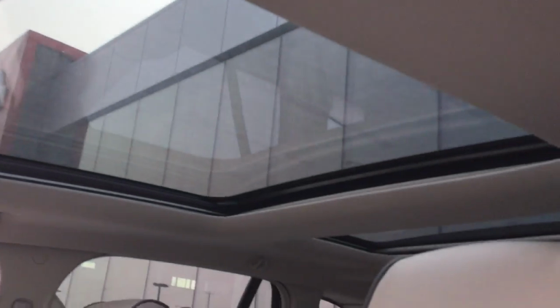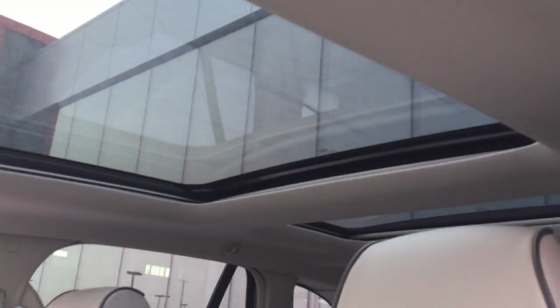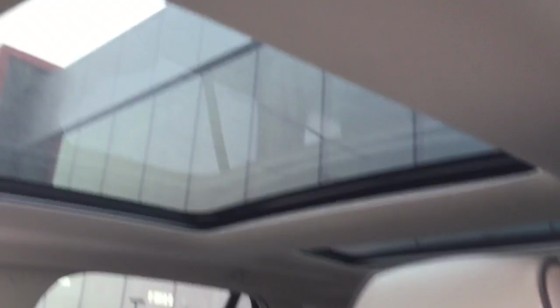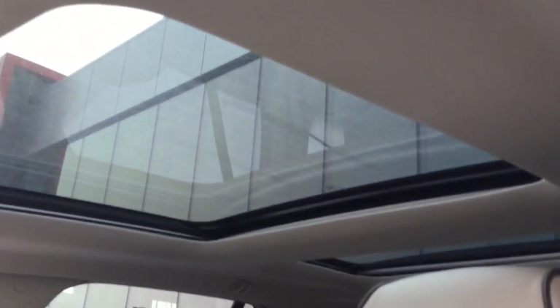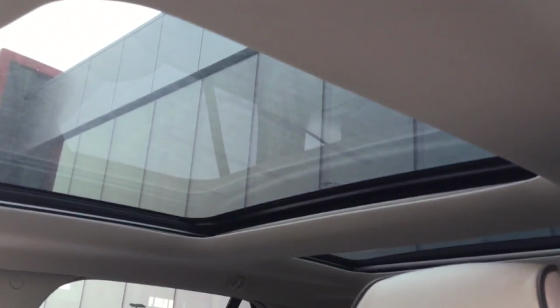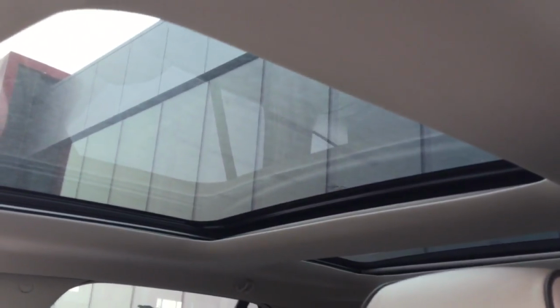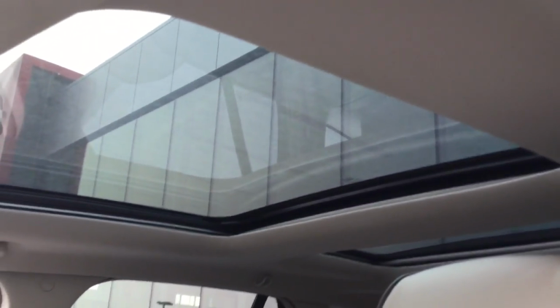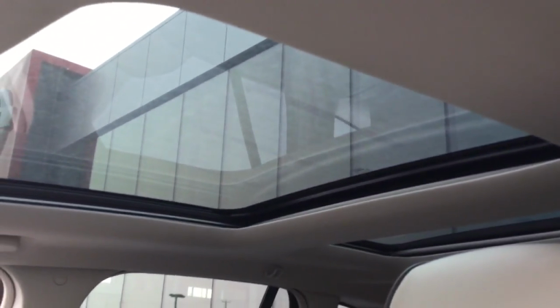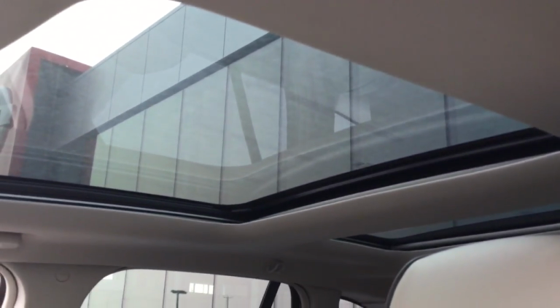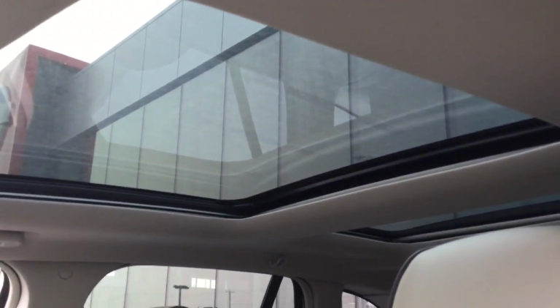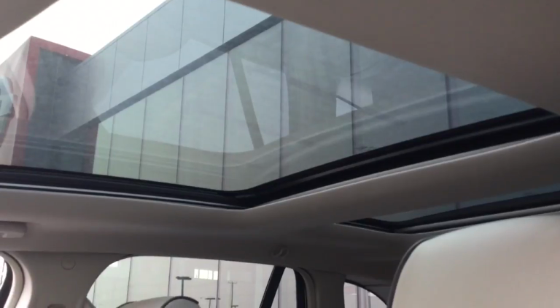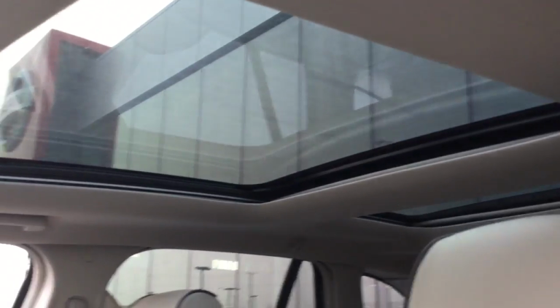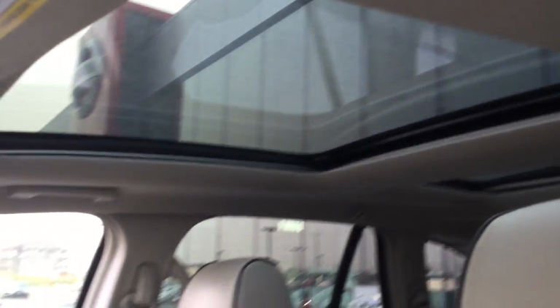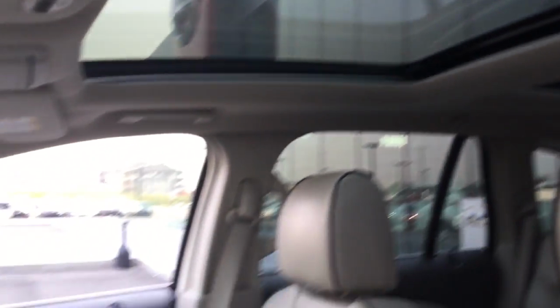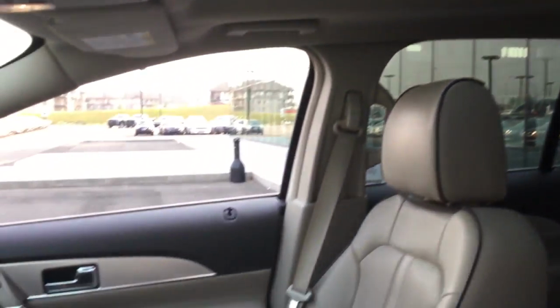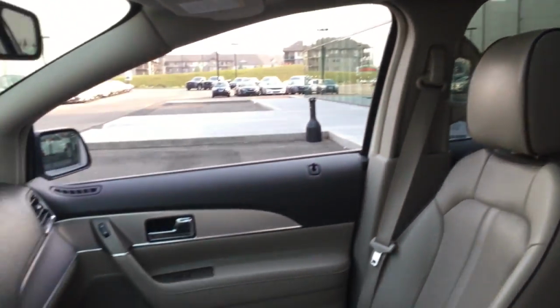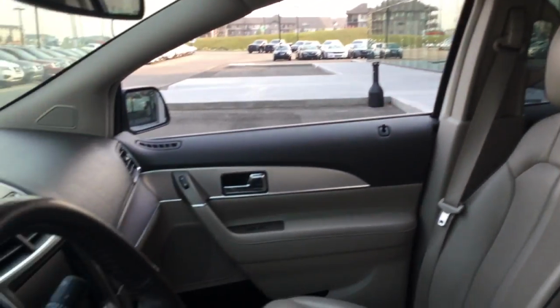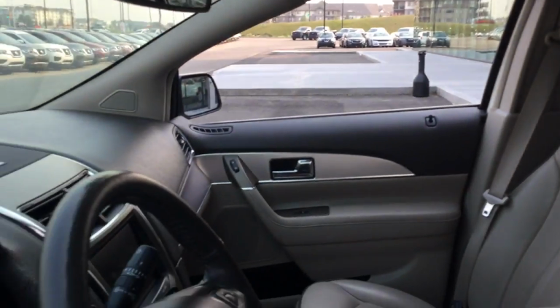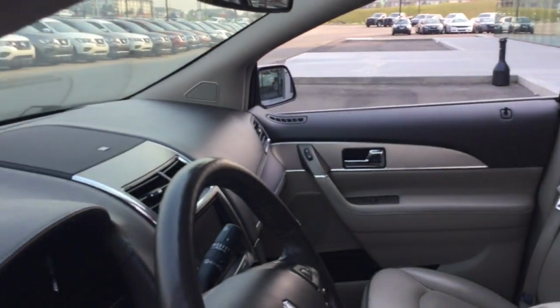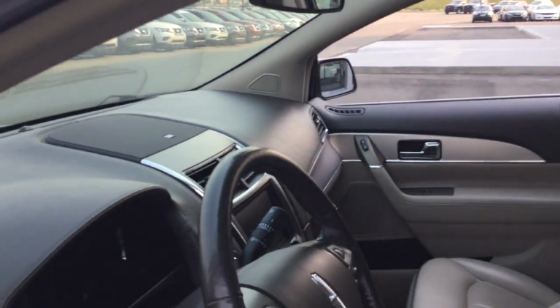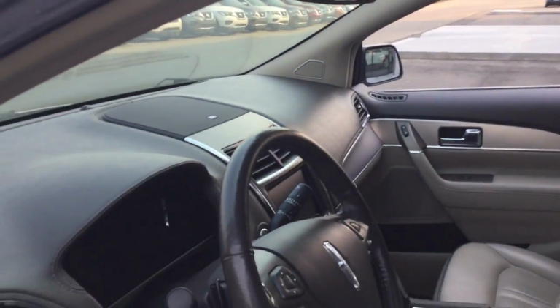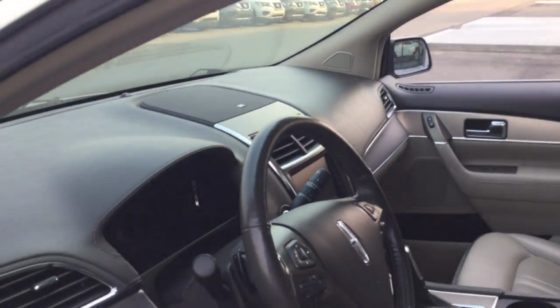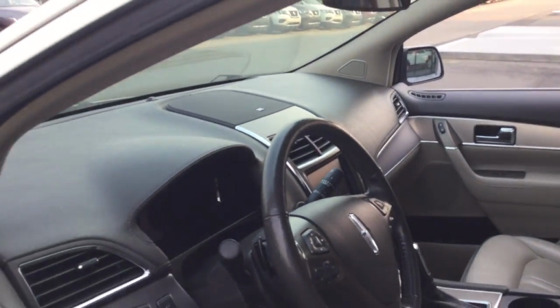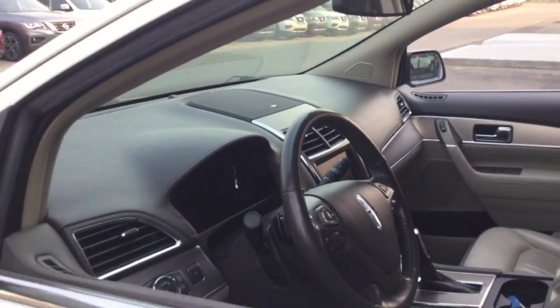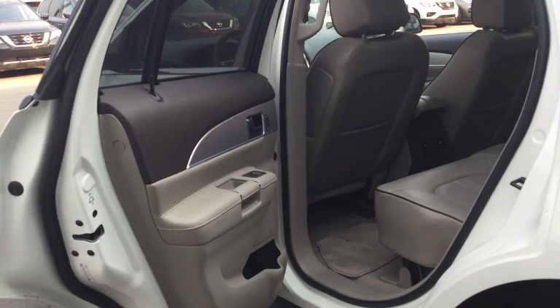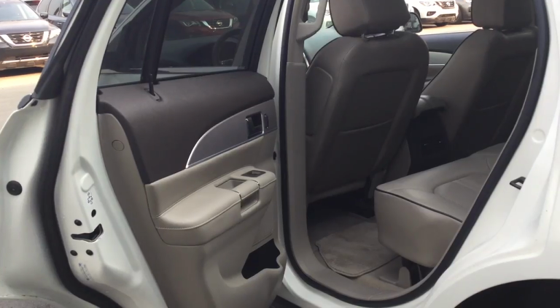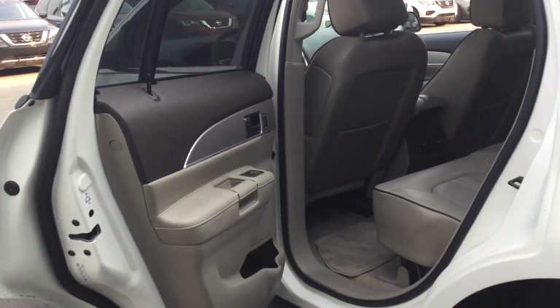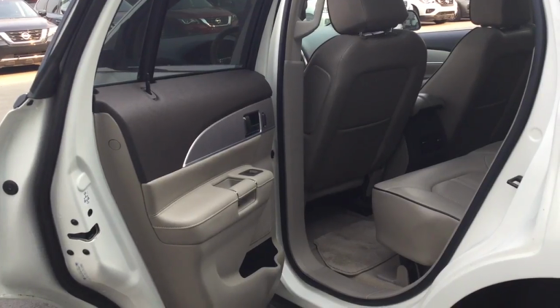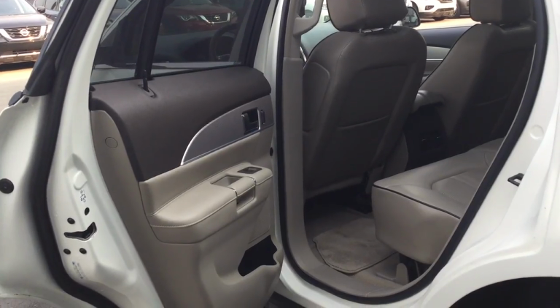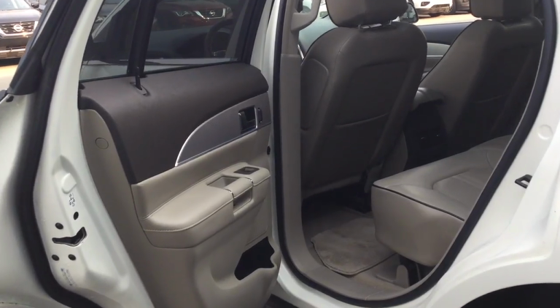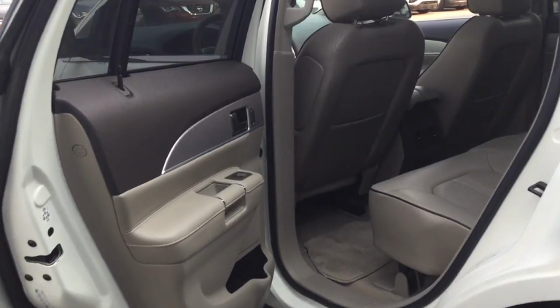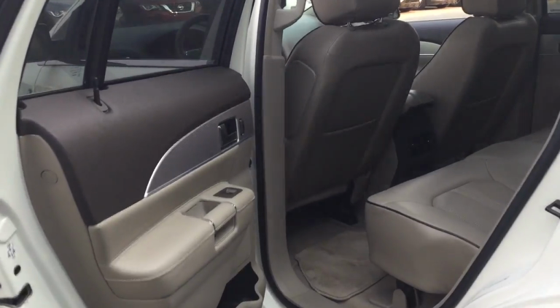You also have that double panoramic roof there — gorgeous vehicle. I'll show you the back as well, just to show you how much leg room you do have.